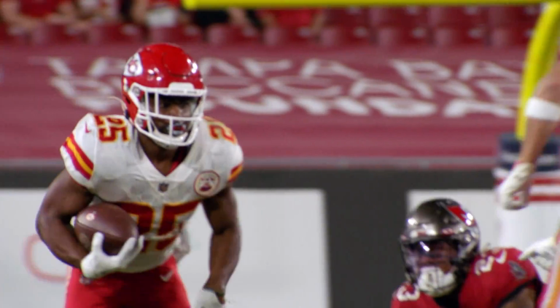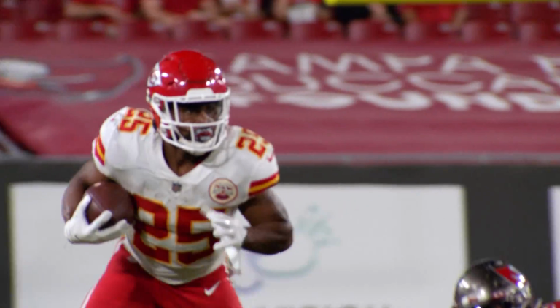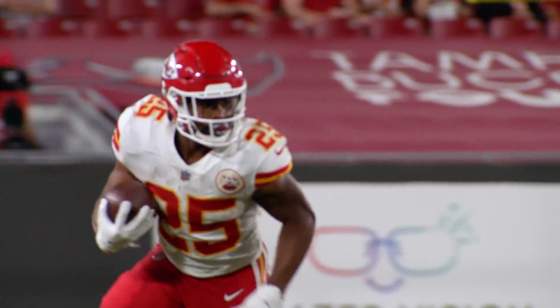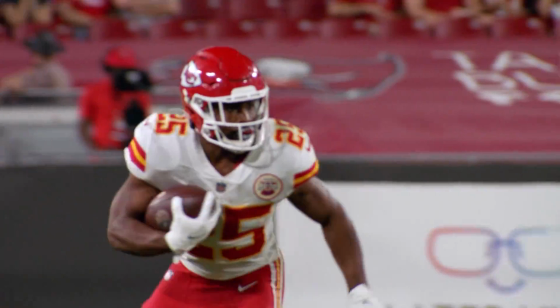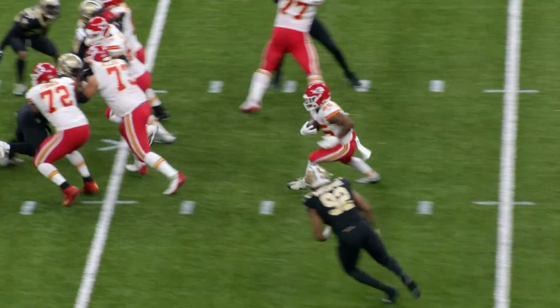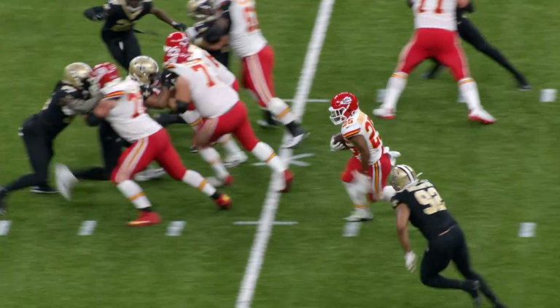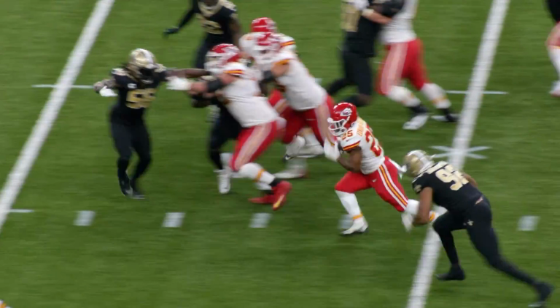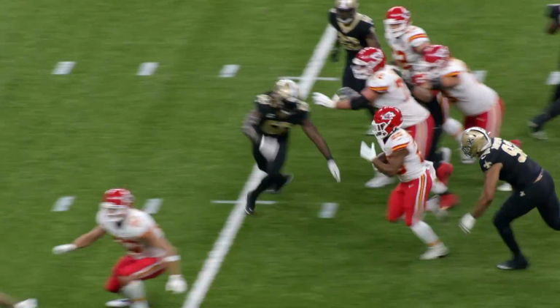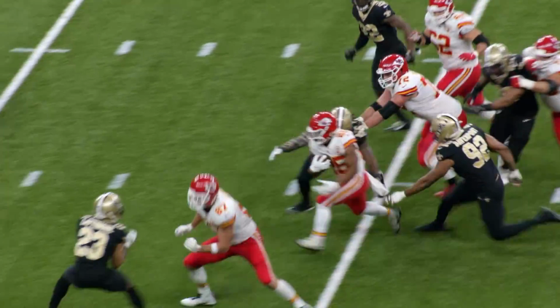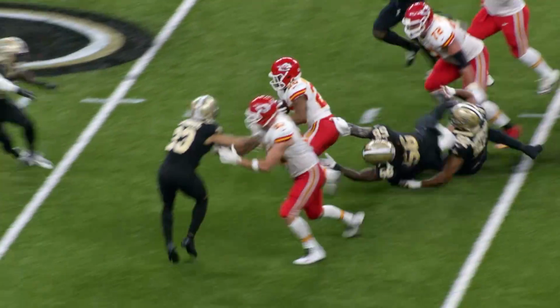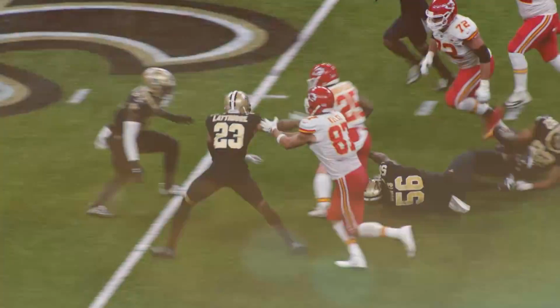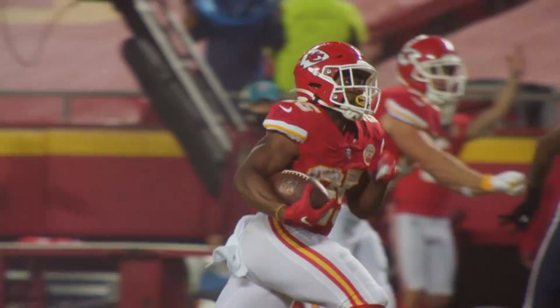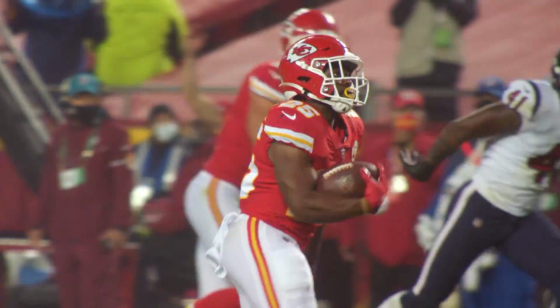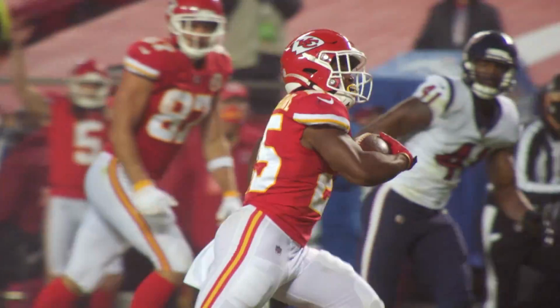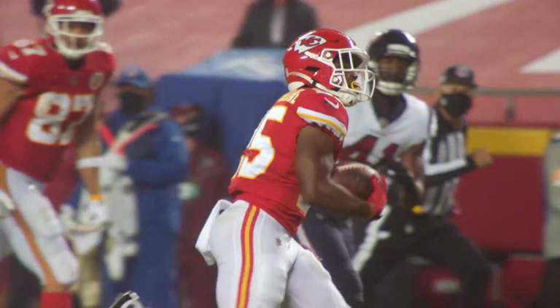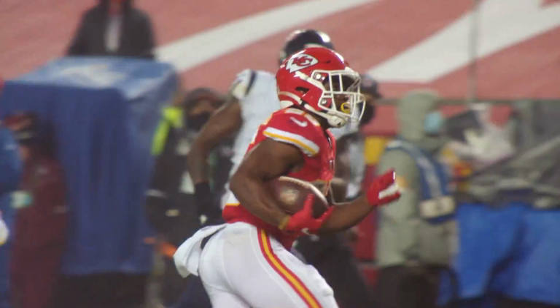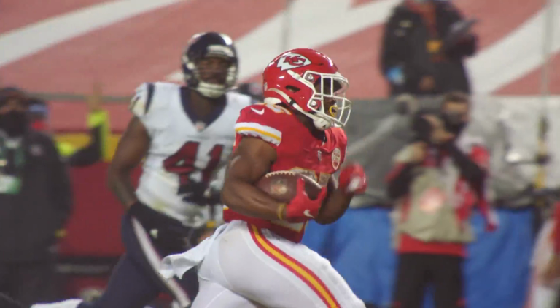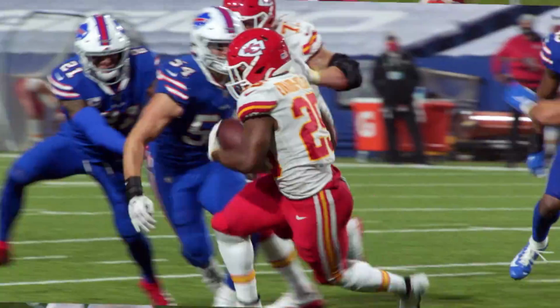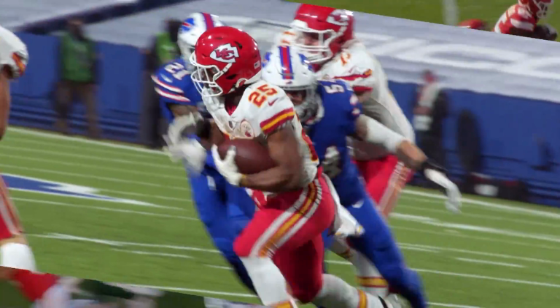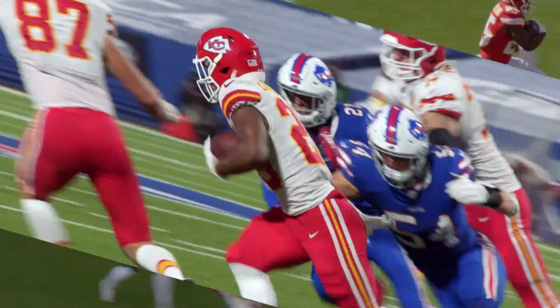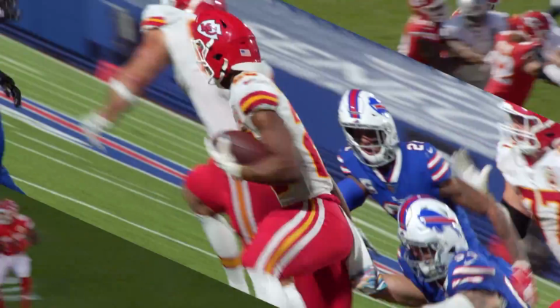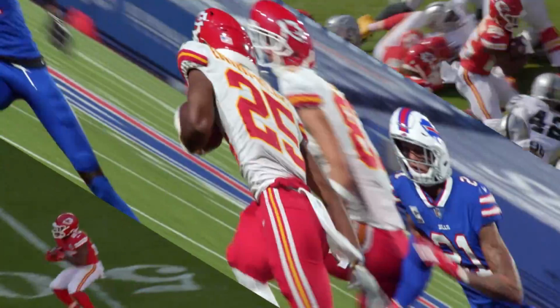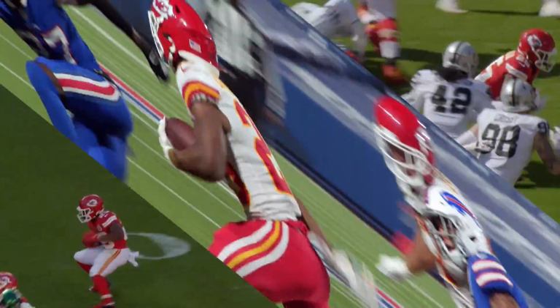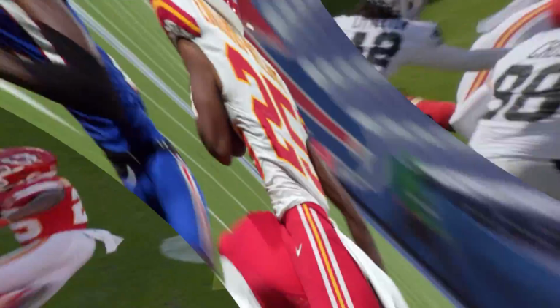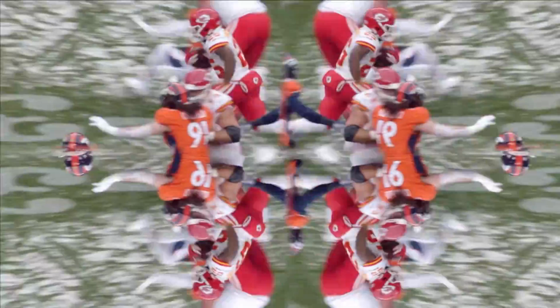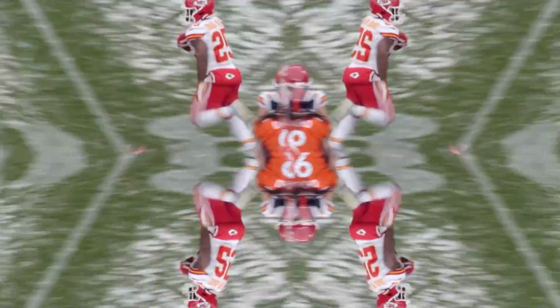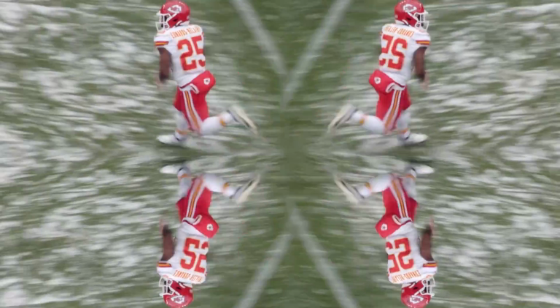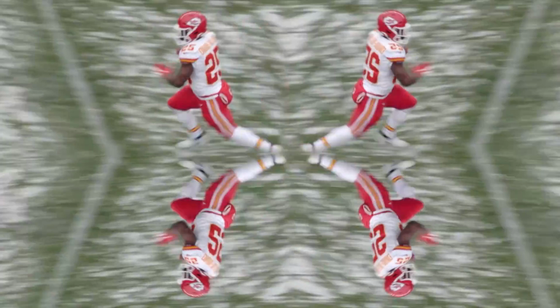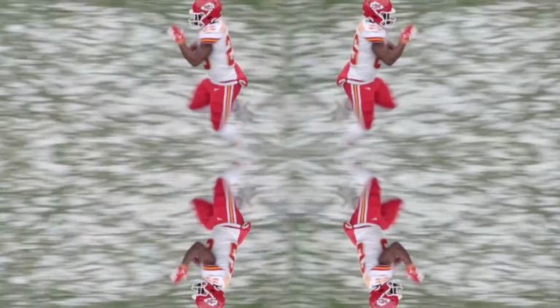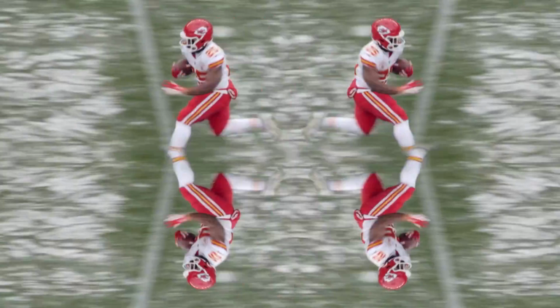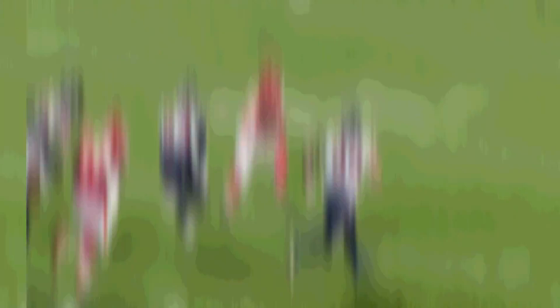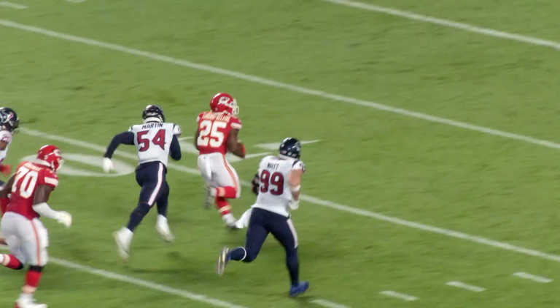He did all of that despite missing the final two games of the season. In fact, from Week 1 through Week 15, Clyde ranked 10th in the NFL among all running backs in terms of scrimmage yards.